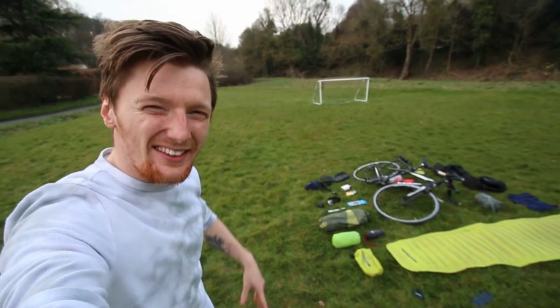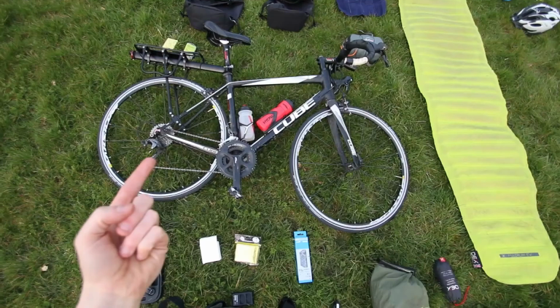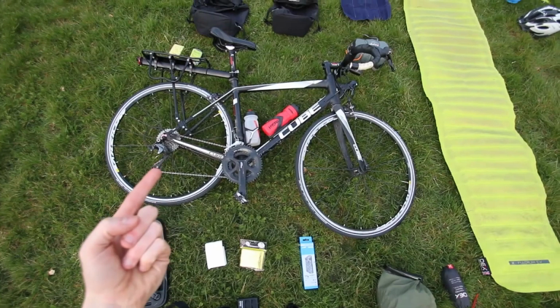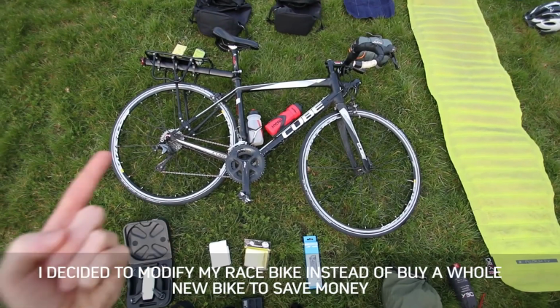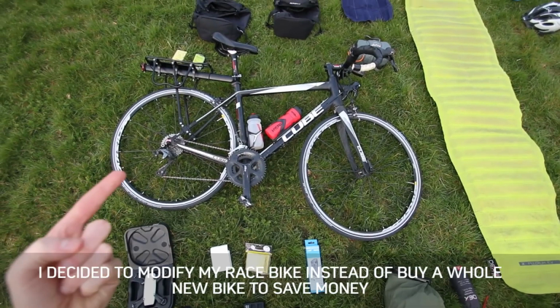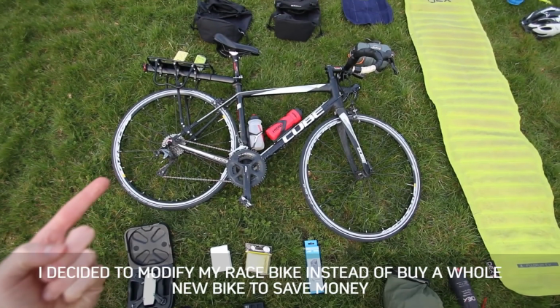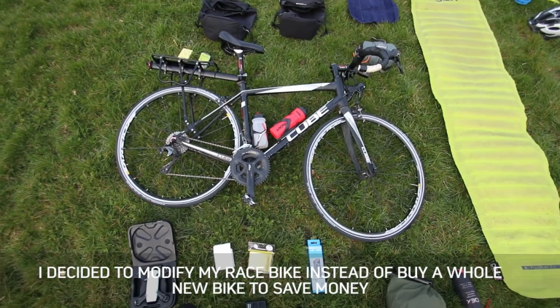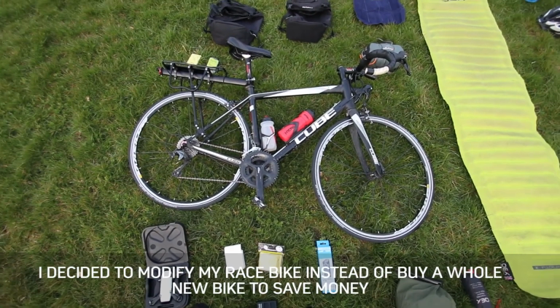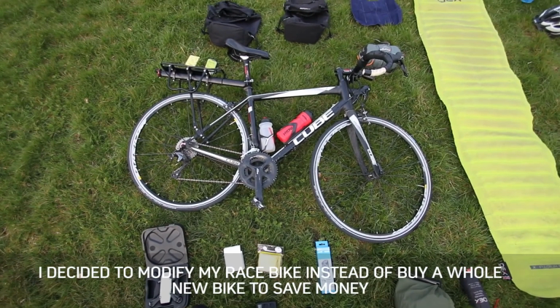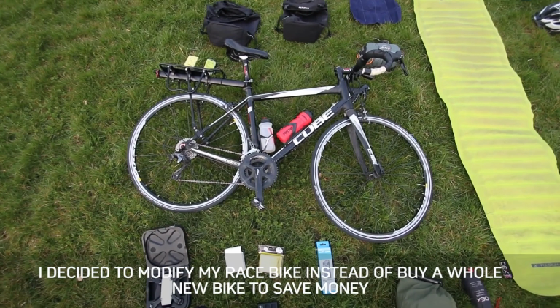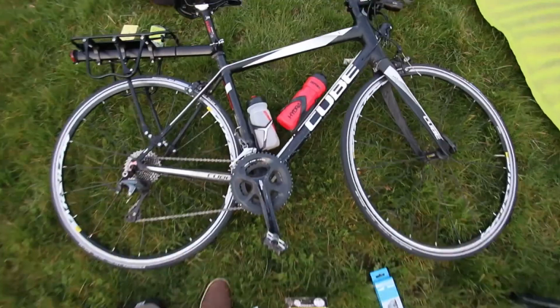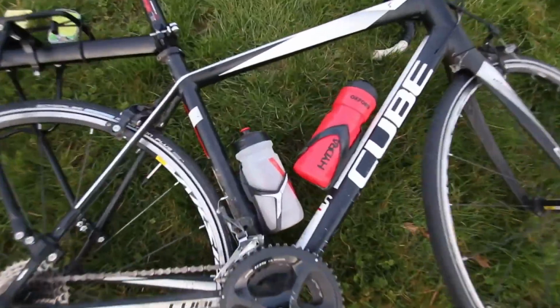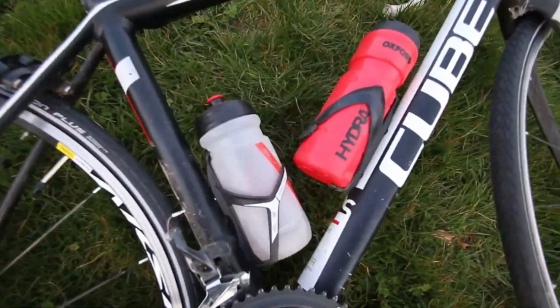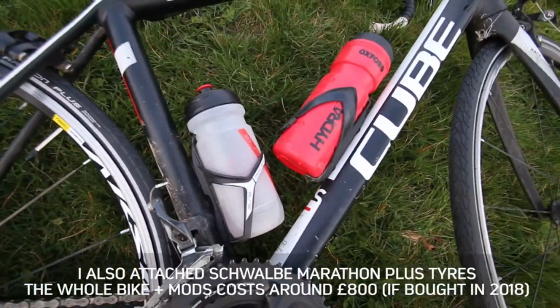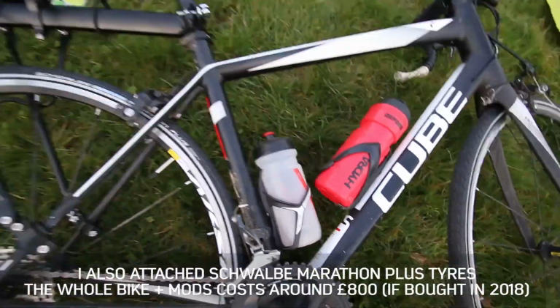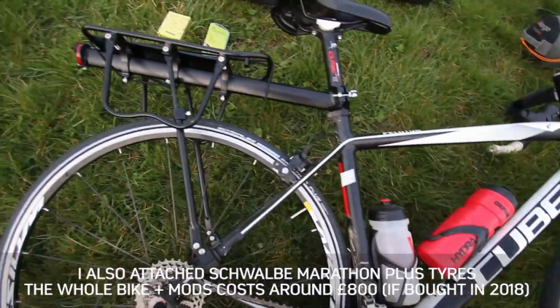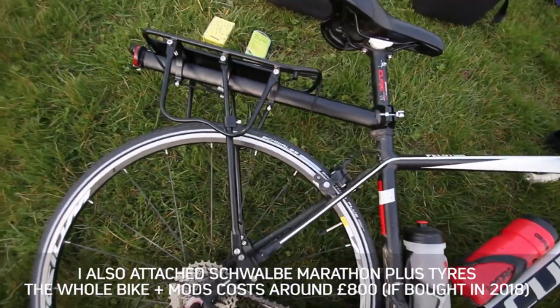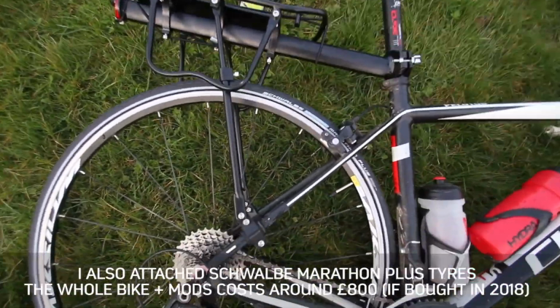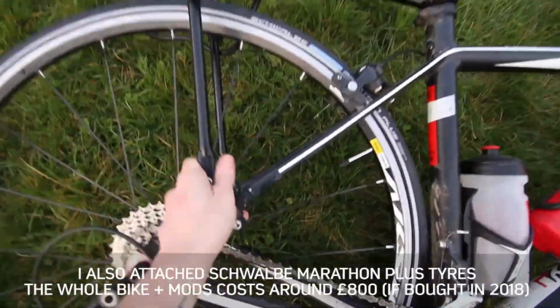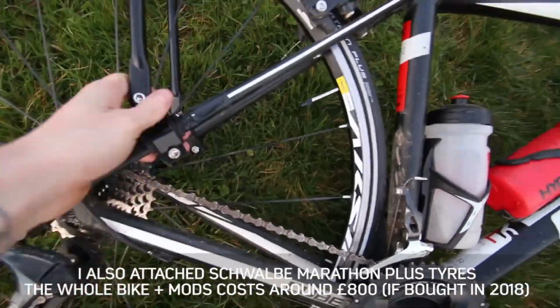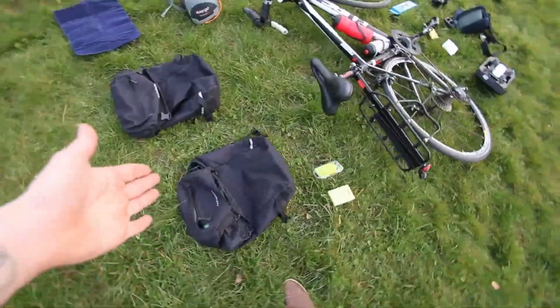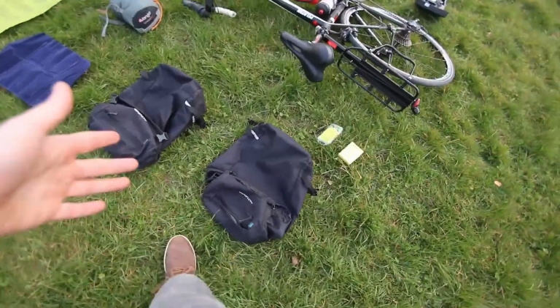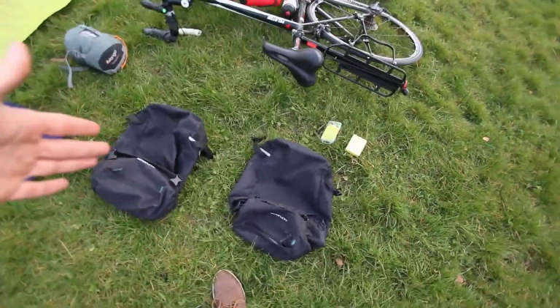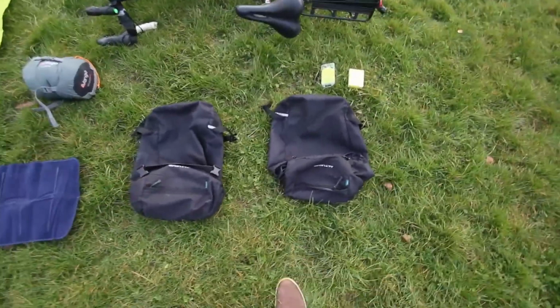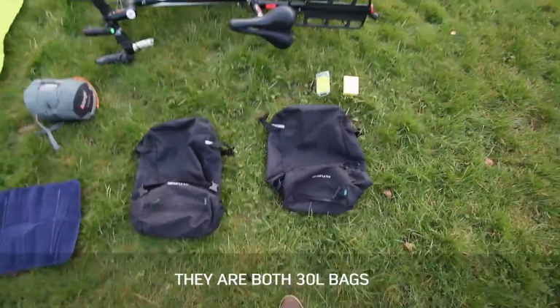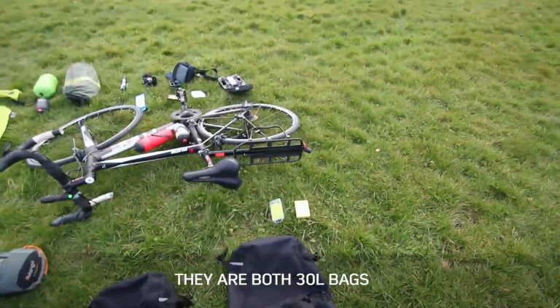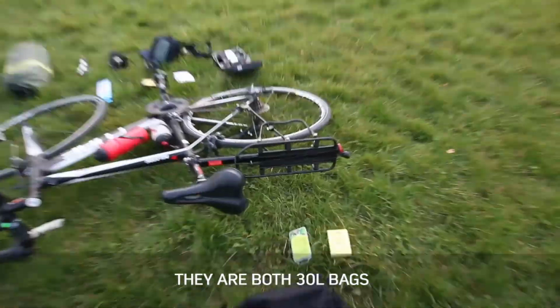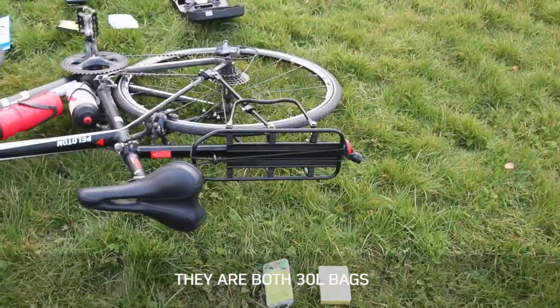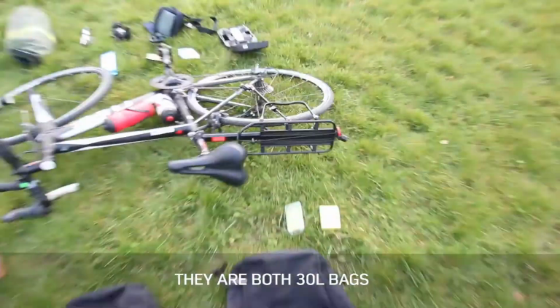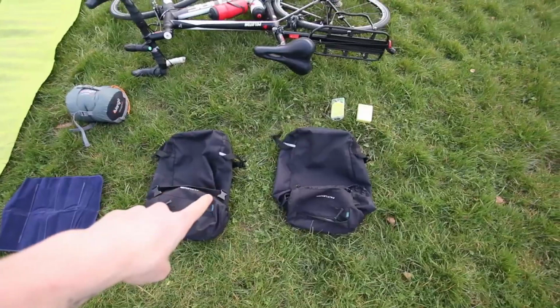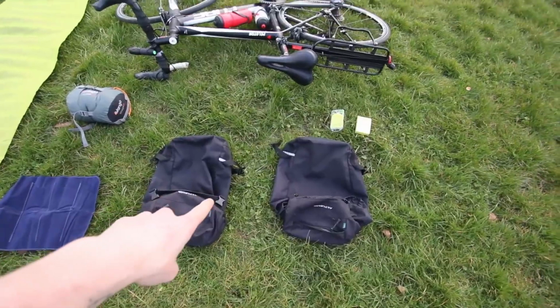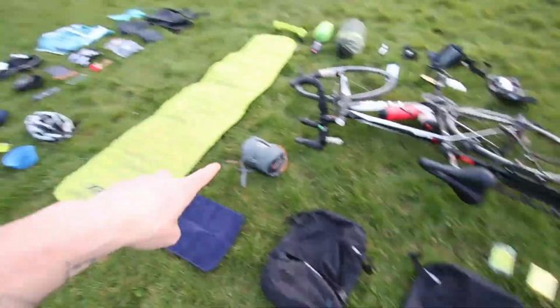First we have the bike — this is a Cube Peloton 2015 model. I've attached it with these two water bottles and this rack here which connects down to the frame. These are the two bags that I'll be taking; they'll fit on the back of the rack and they both have waterproof covers.